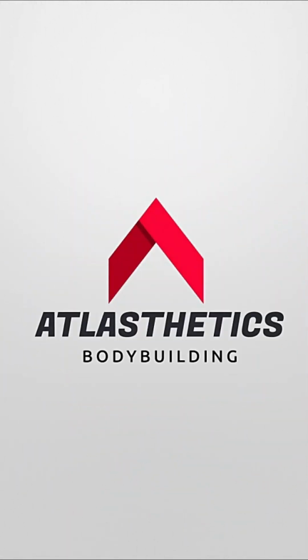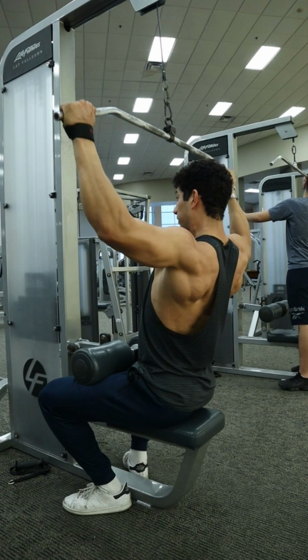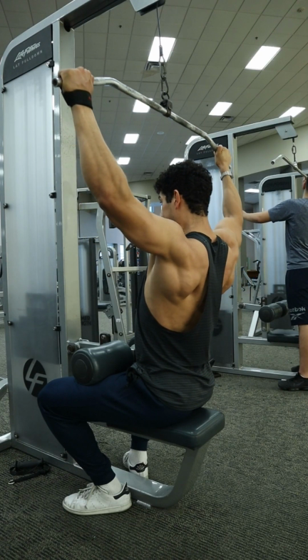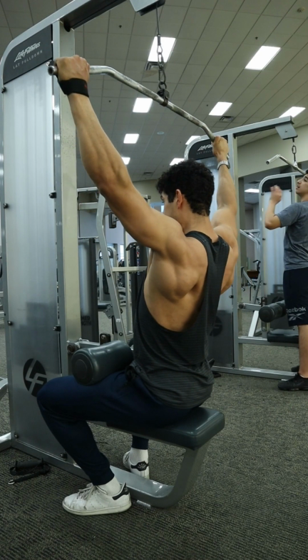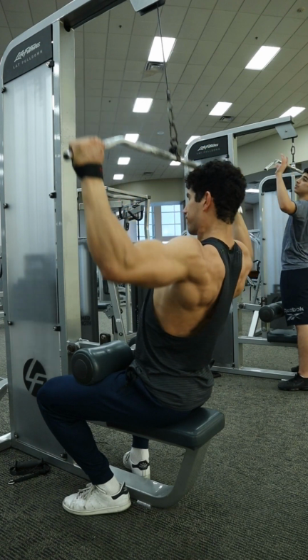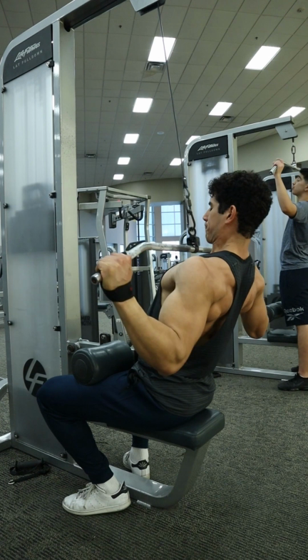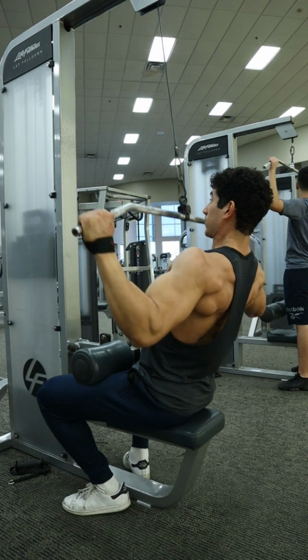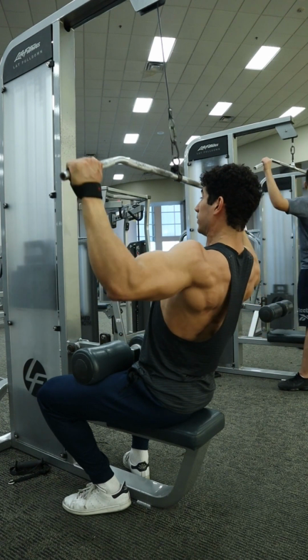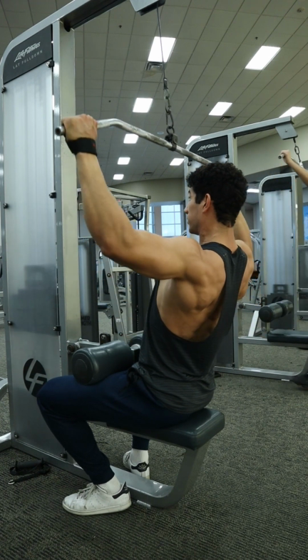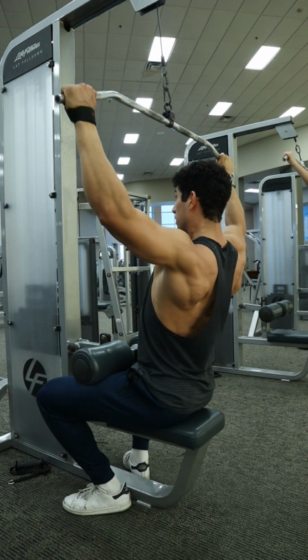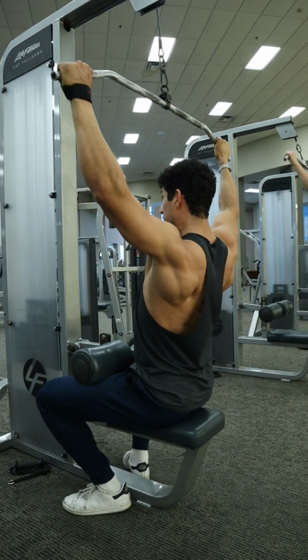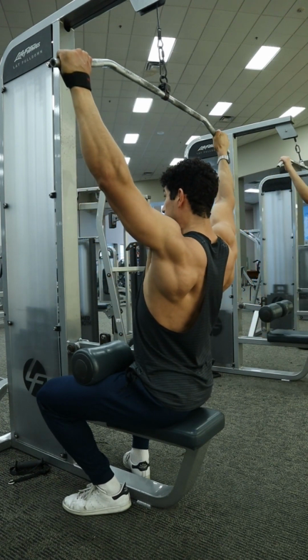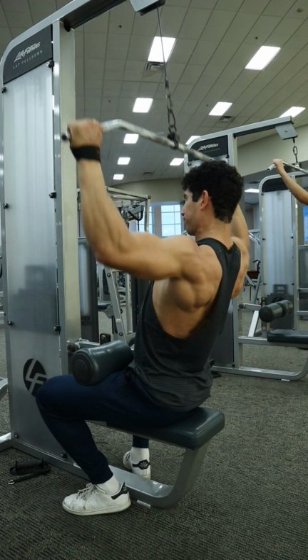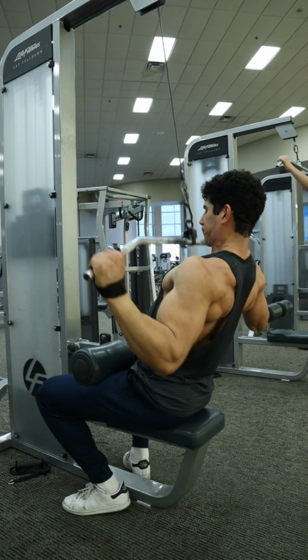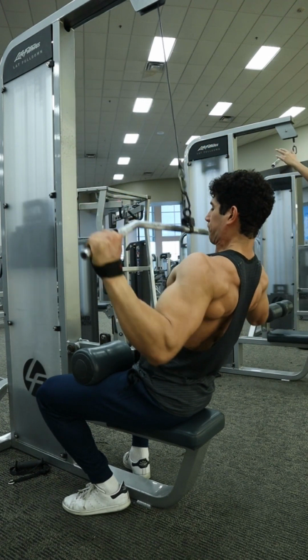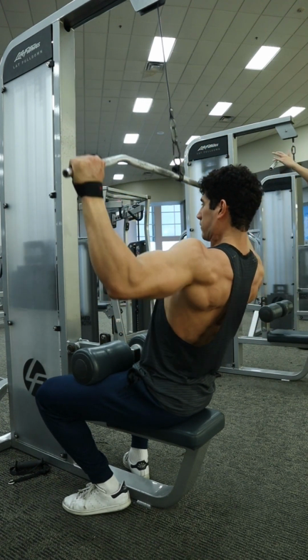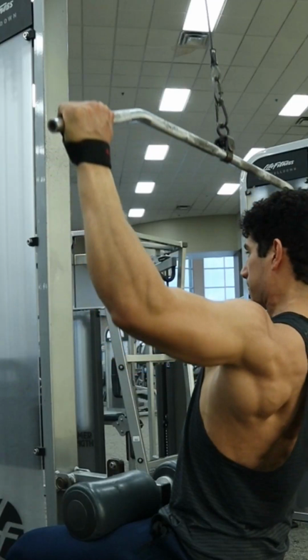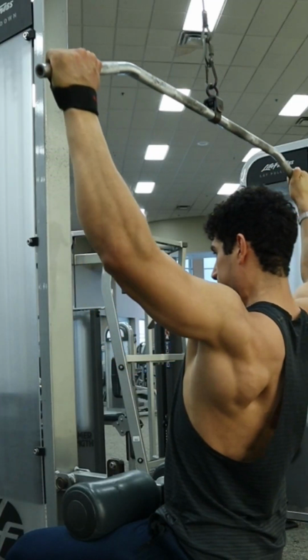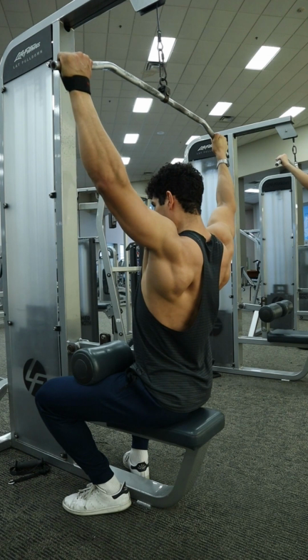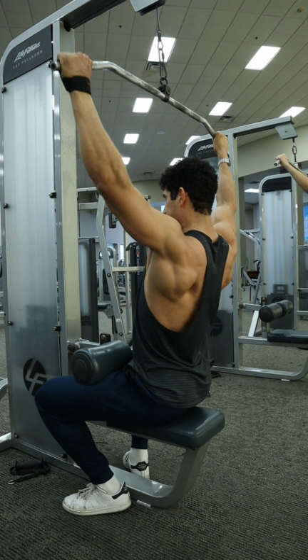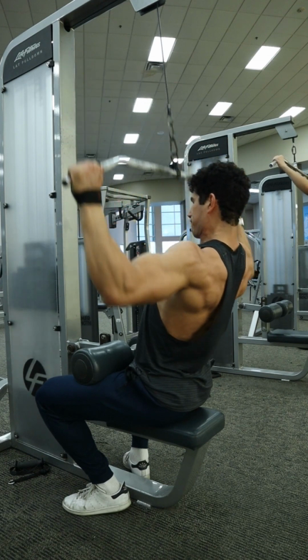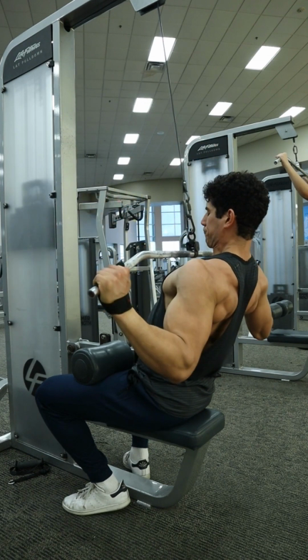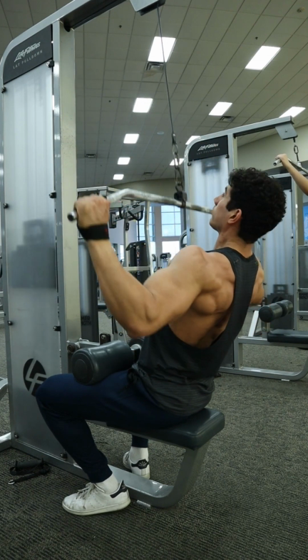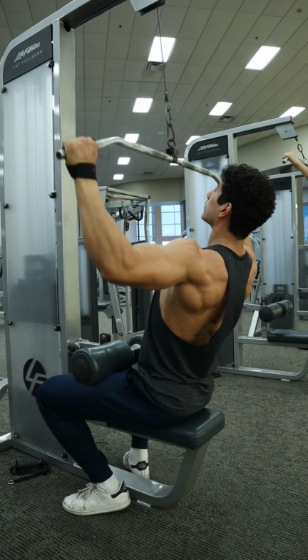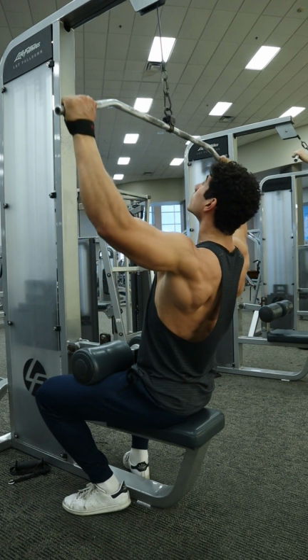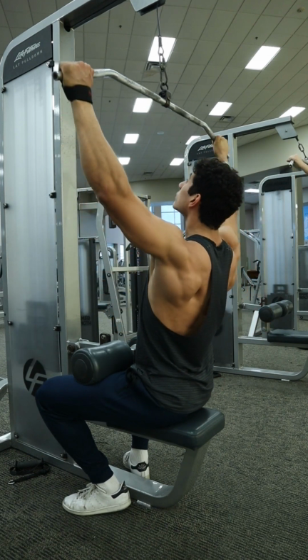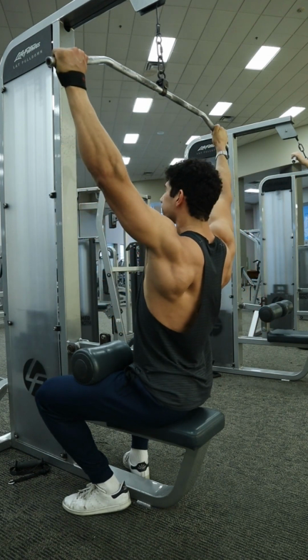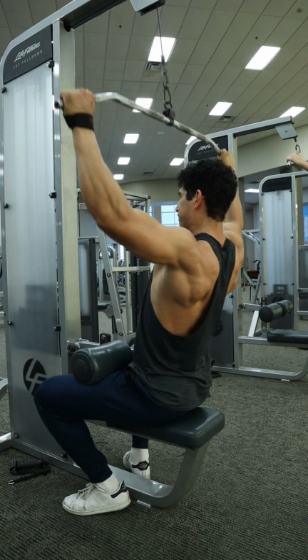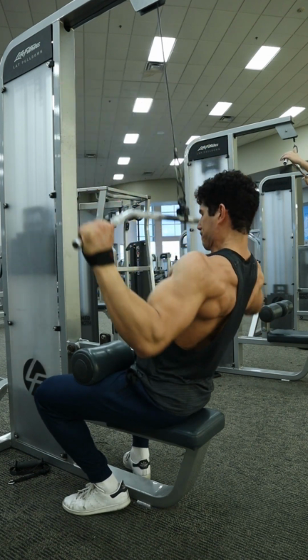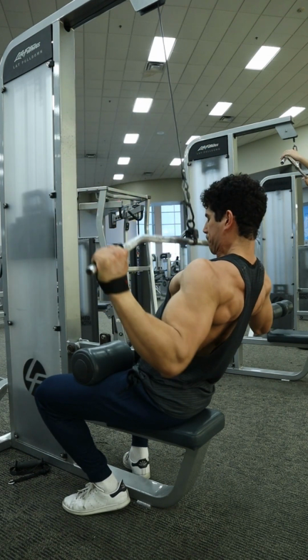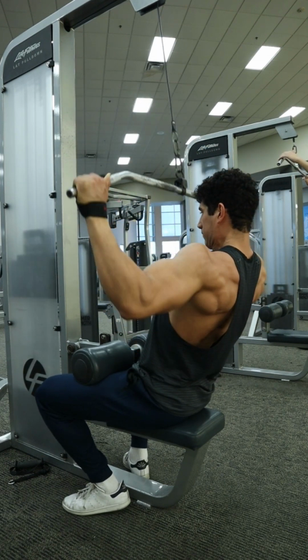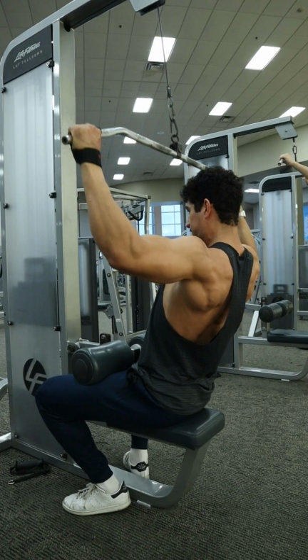The setup is very straightforward and very similar to a regular lat pulldown. The only difference is that we have those hands a little bit wider. Before we get into that, let's start from the ground up, especially if this is your first time doing this exercise or any lat pulldown variation.